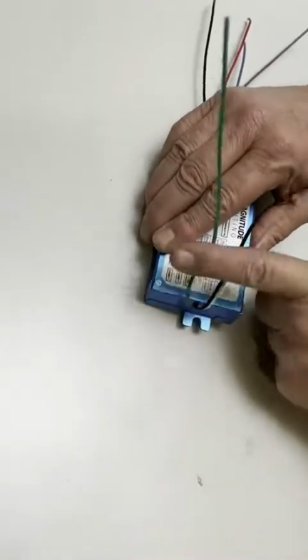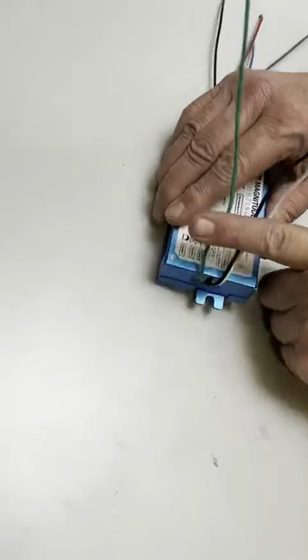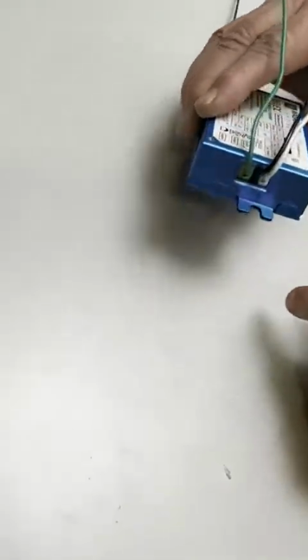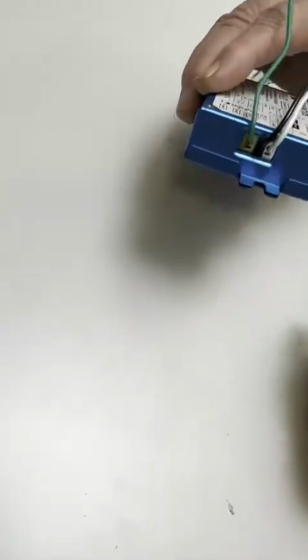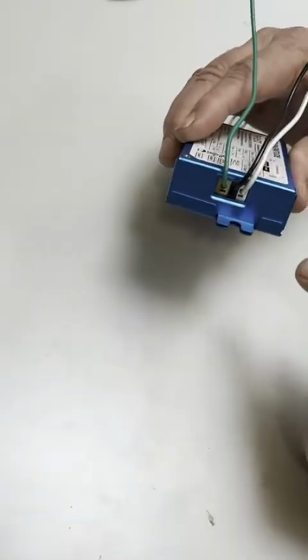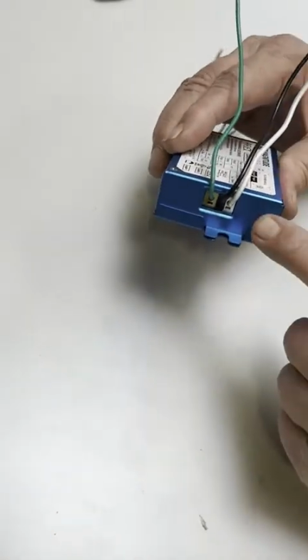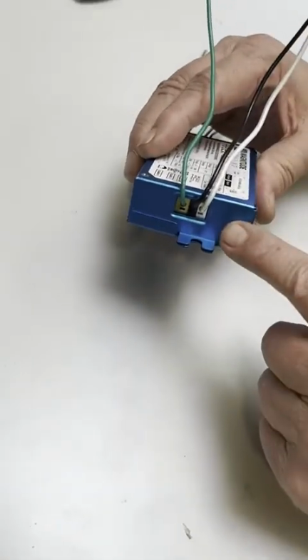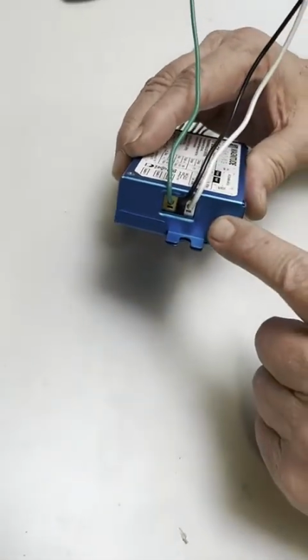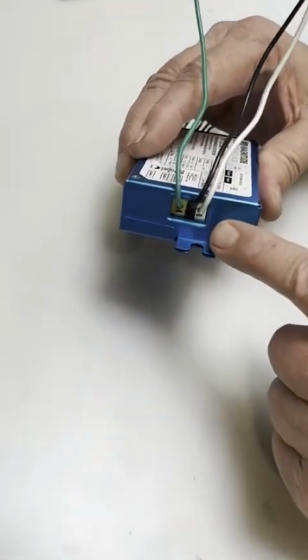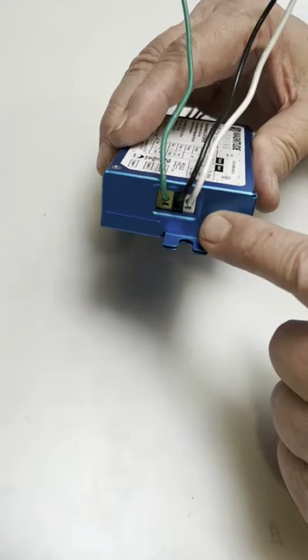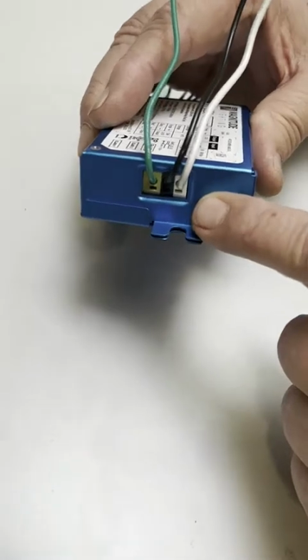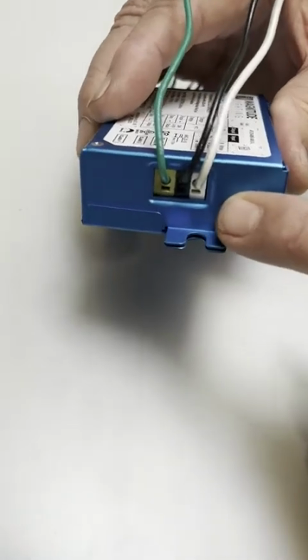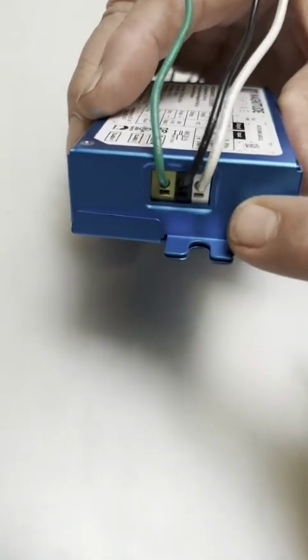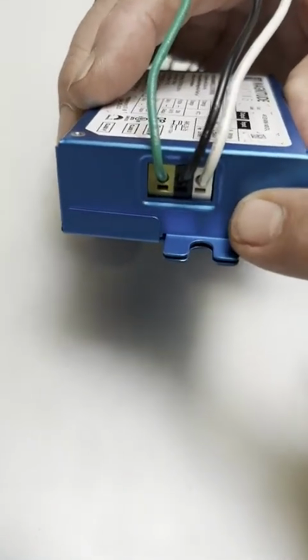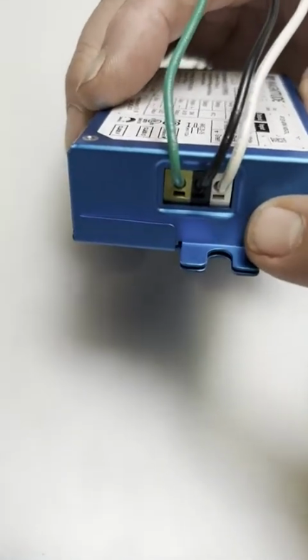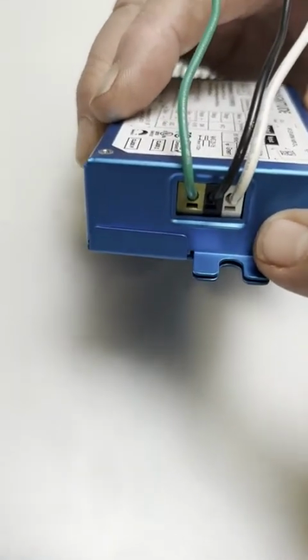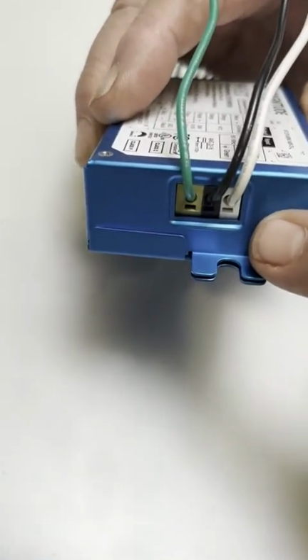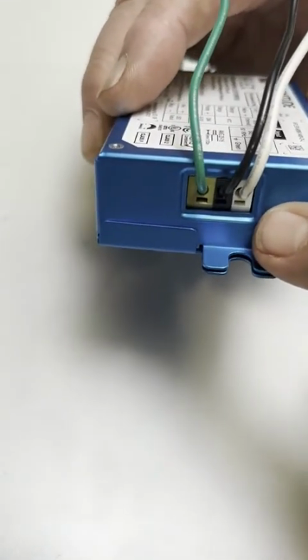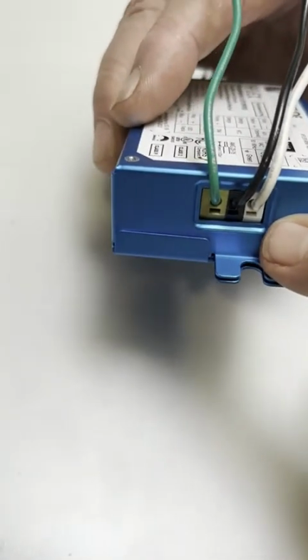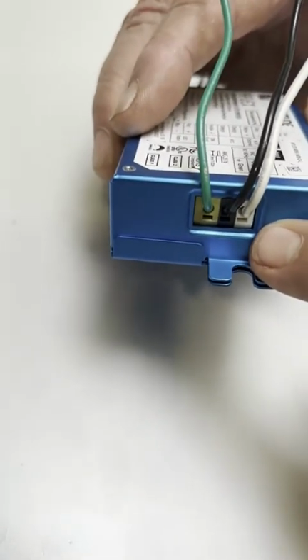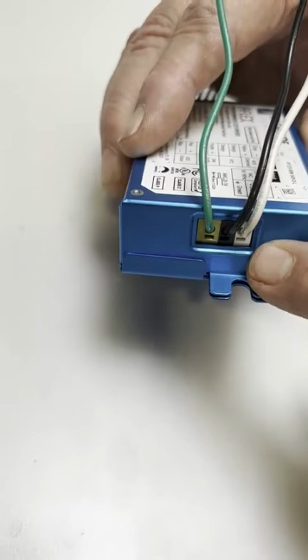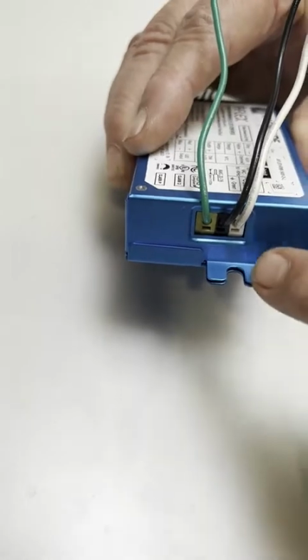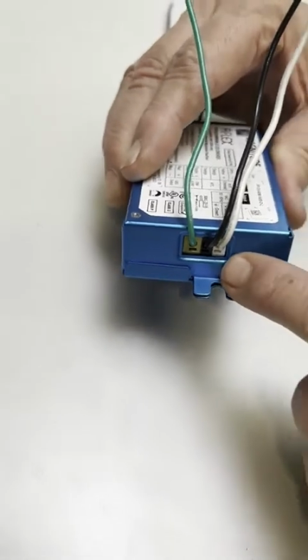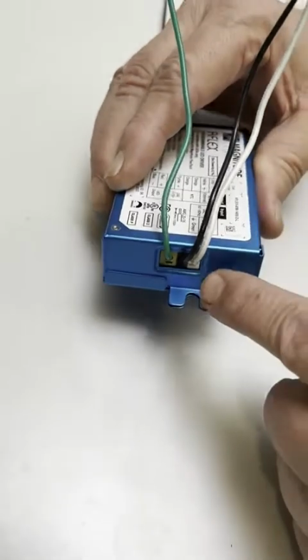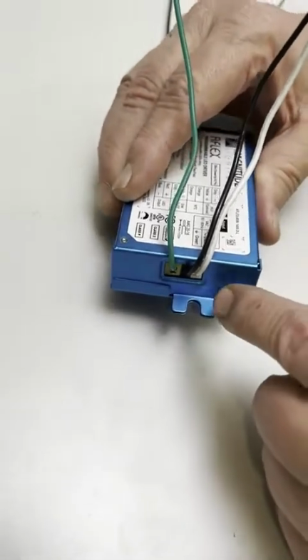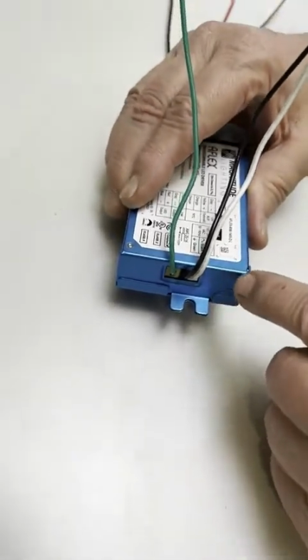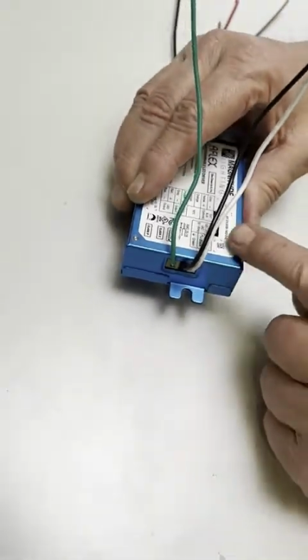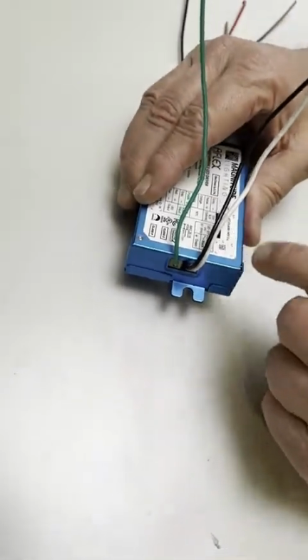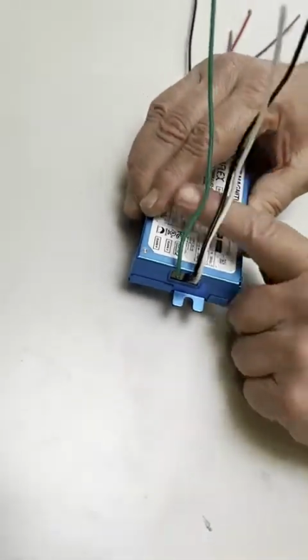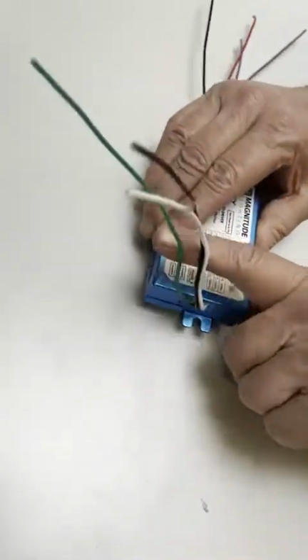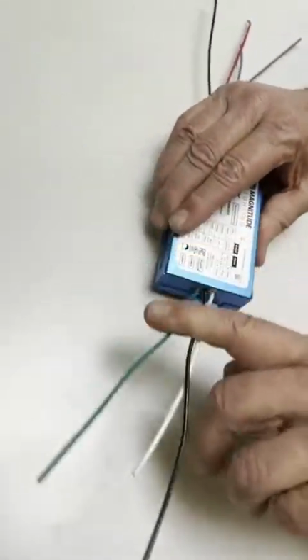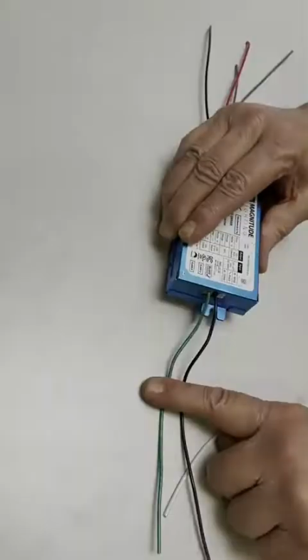To remove the wires, there is a small slot on the bottom of the terminal block. Take a small screwdriver, slide it into that slot, and press gently — that will release the wire so you can remove it.